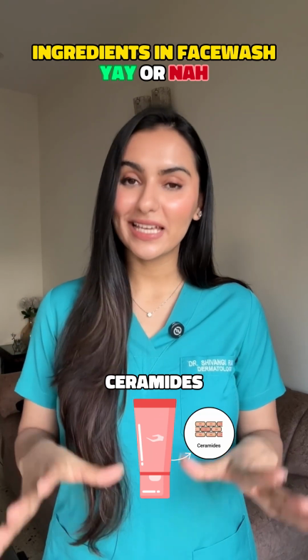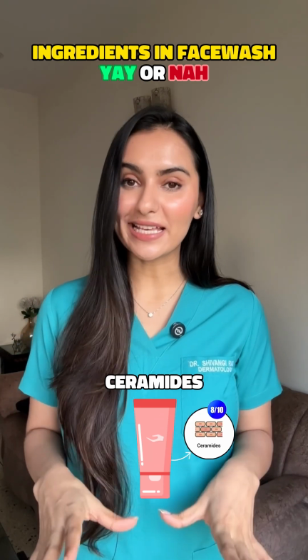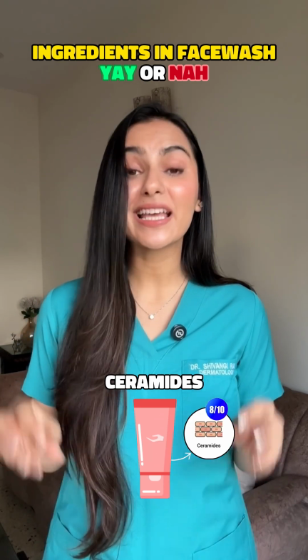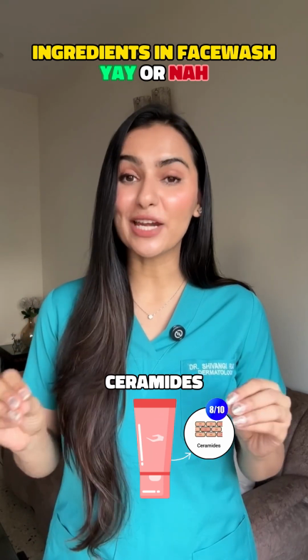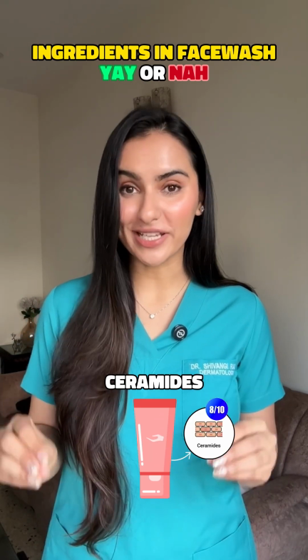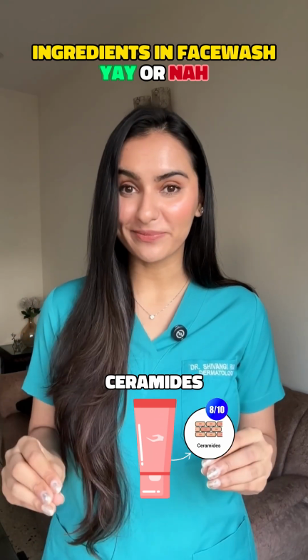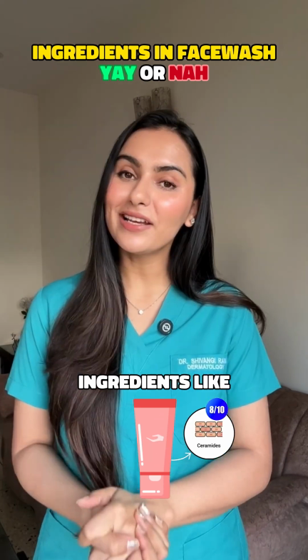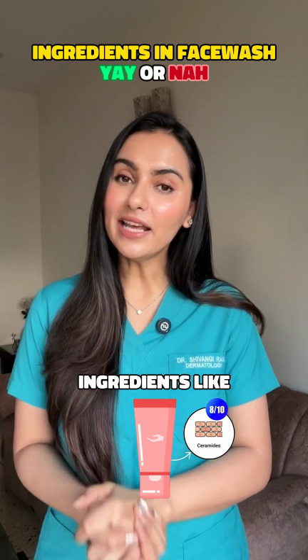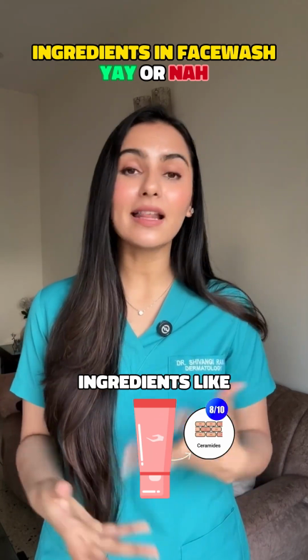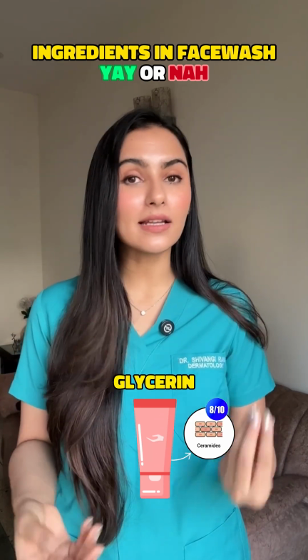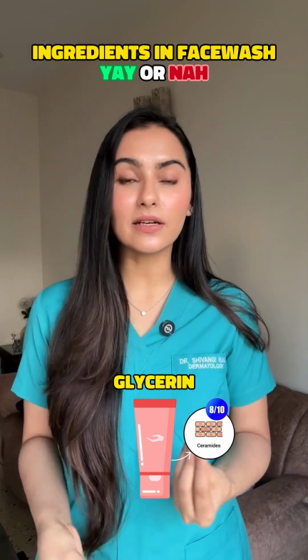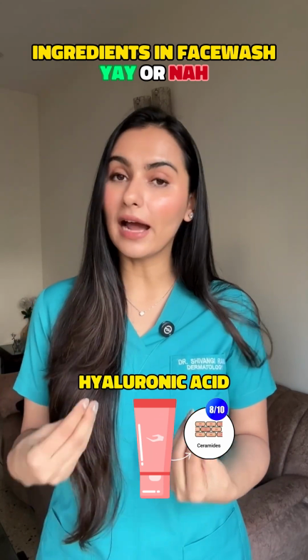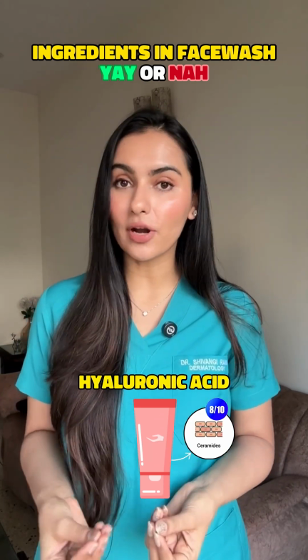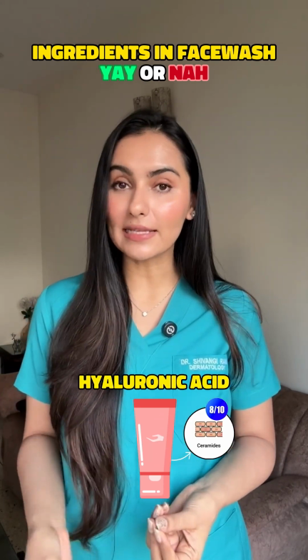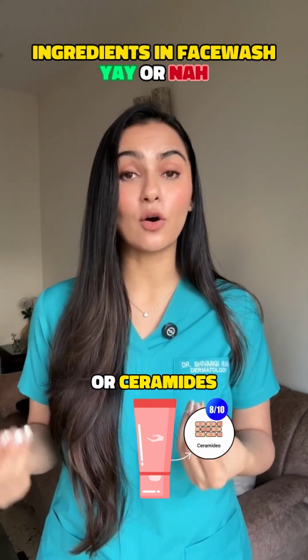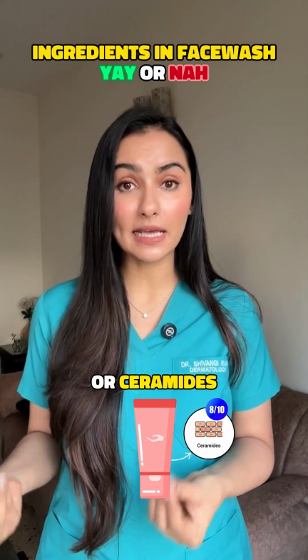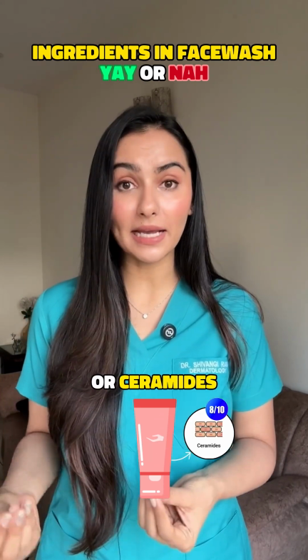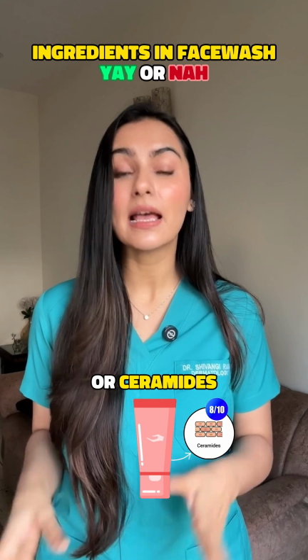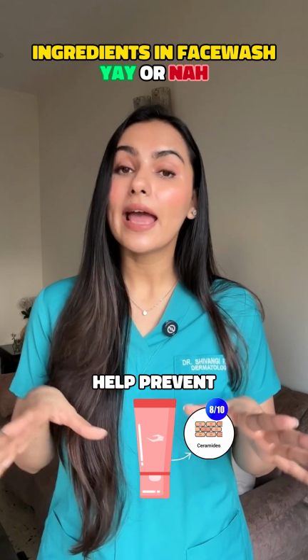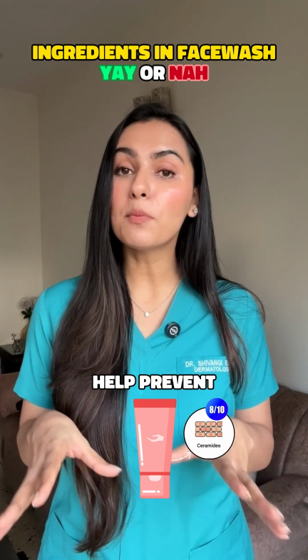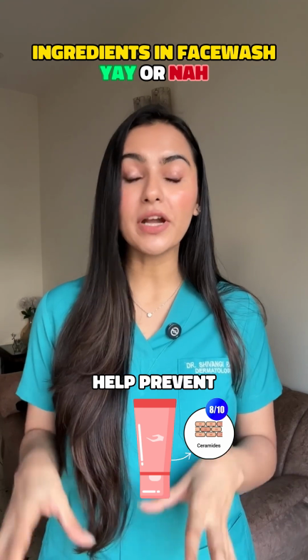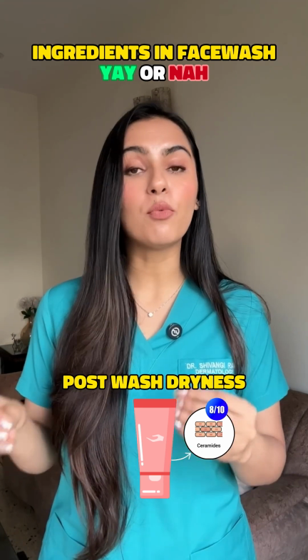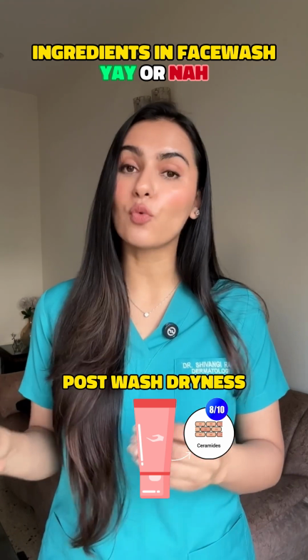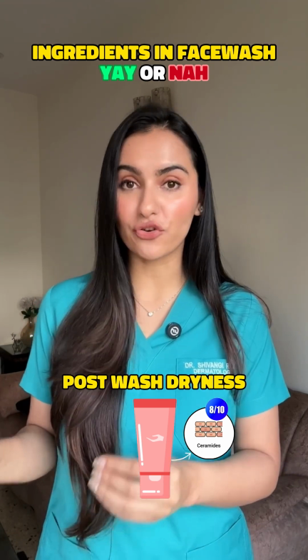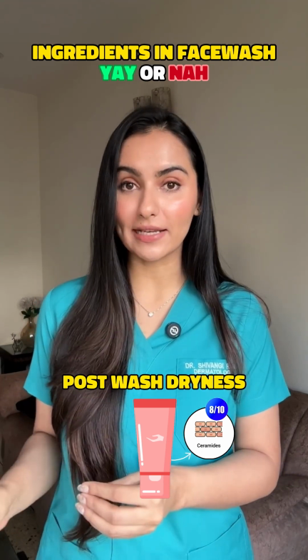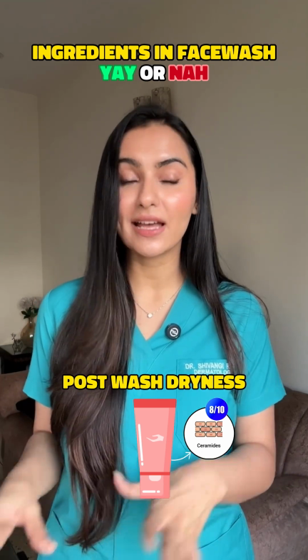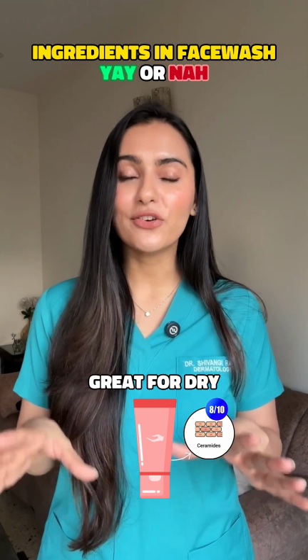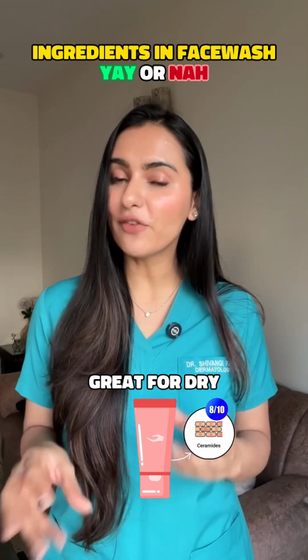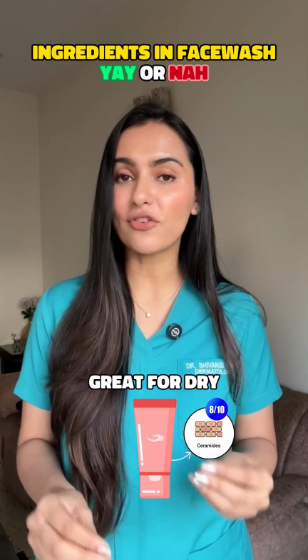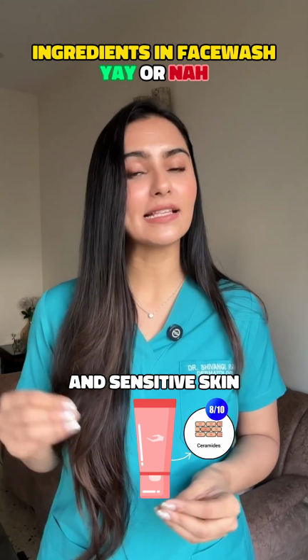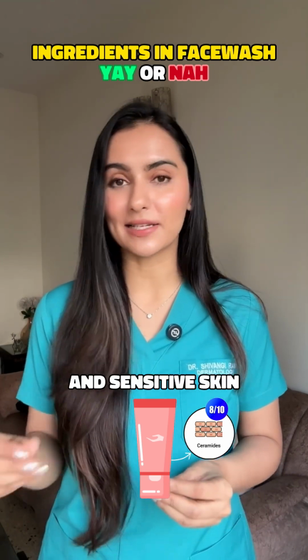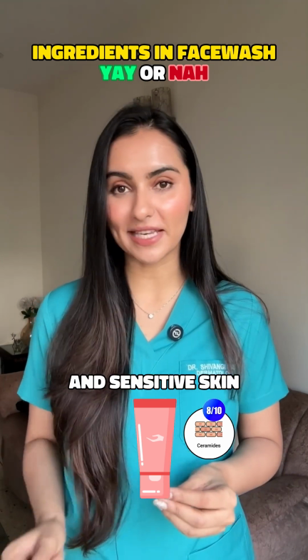Yes, 8 on 10. Ingredients like glycerin, hyaluronic acid, or ceramides help prevent post-wash dryness. Great for dry and sensitive skin.